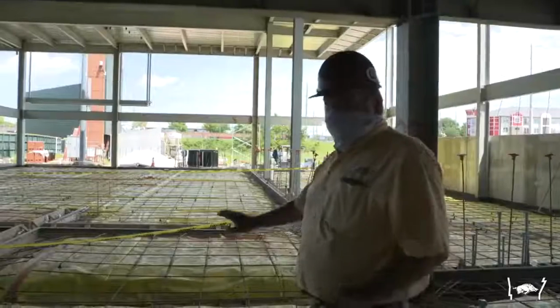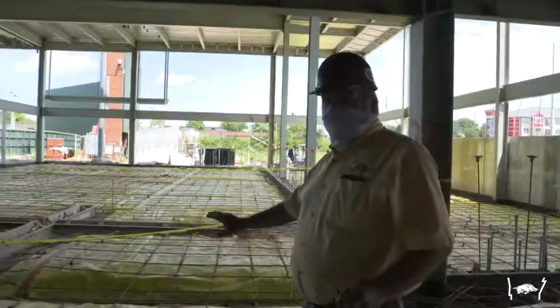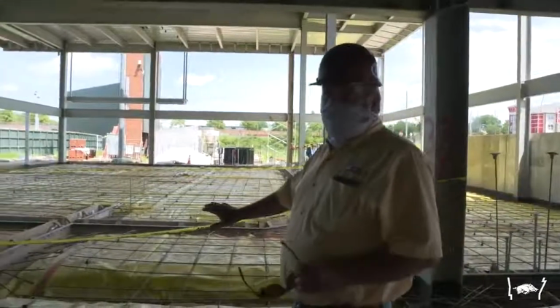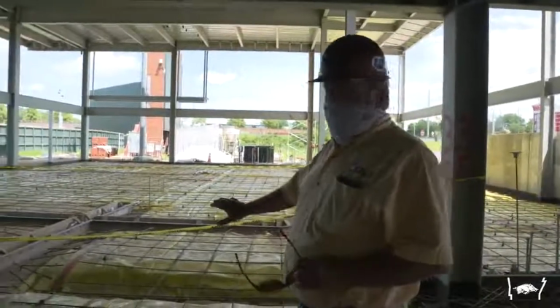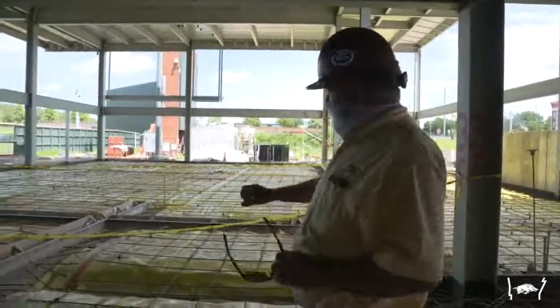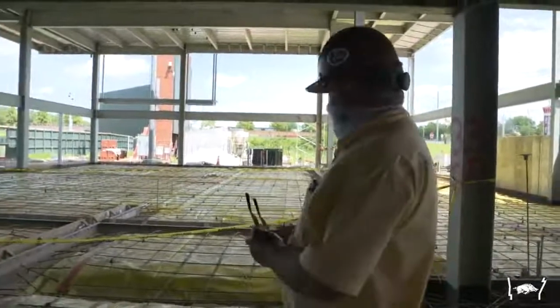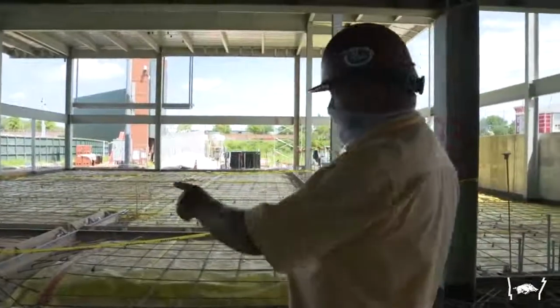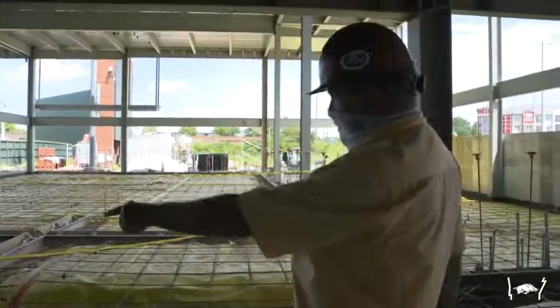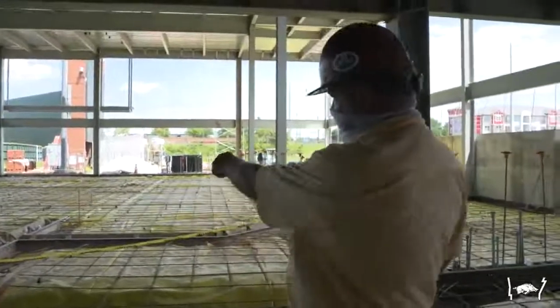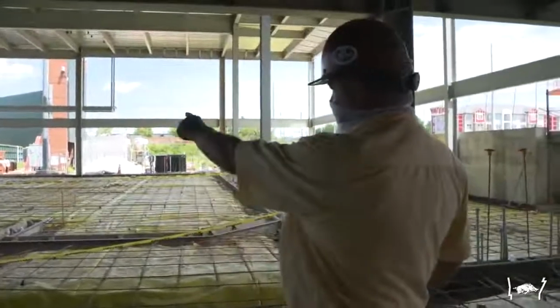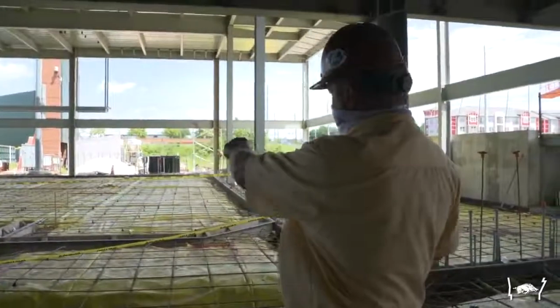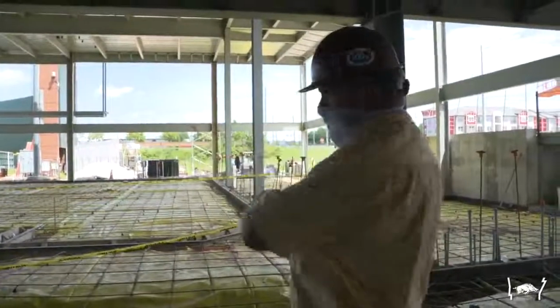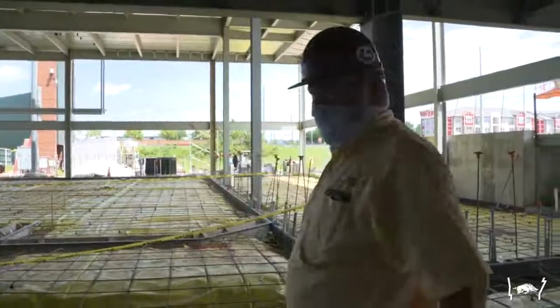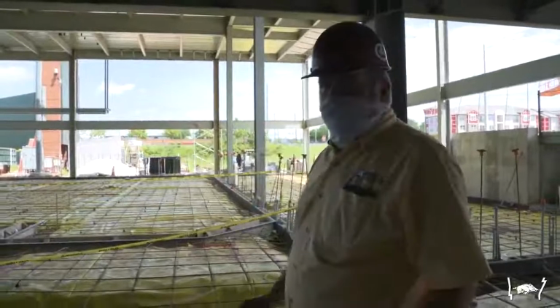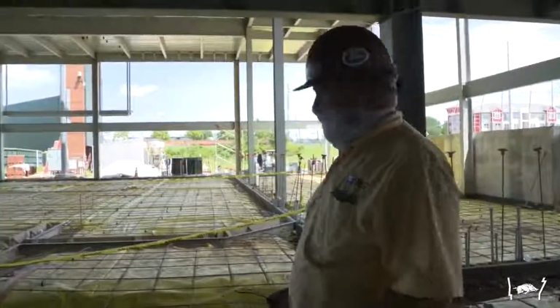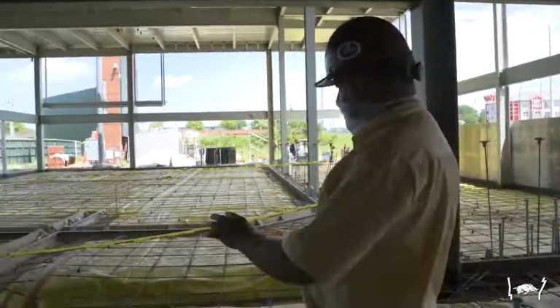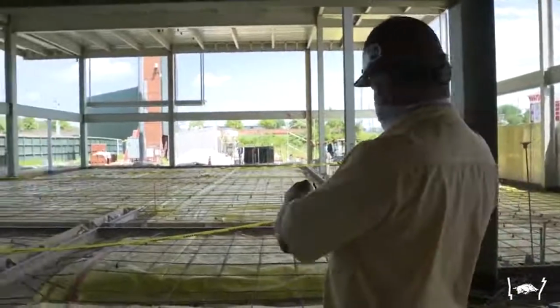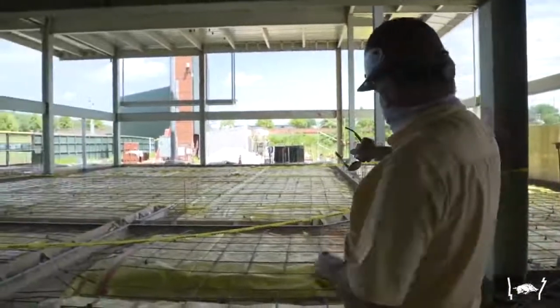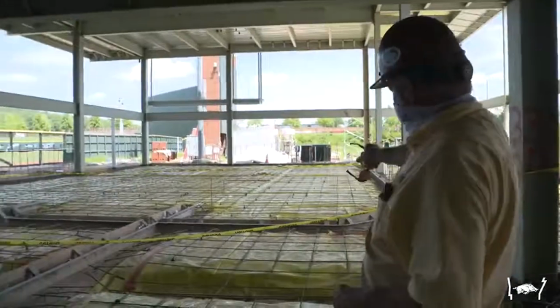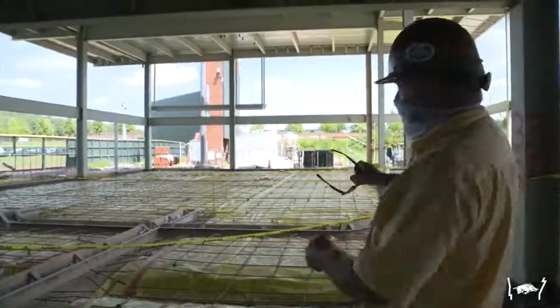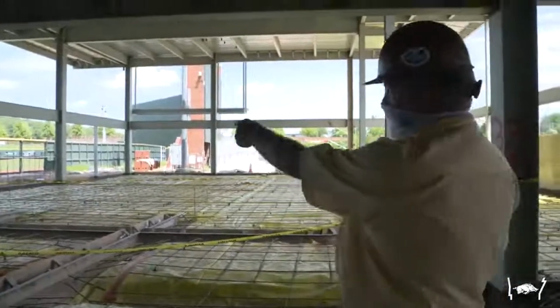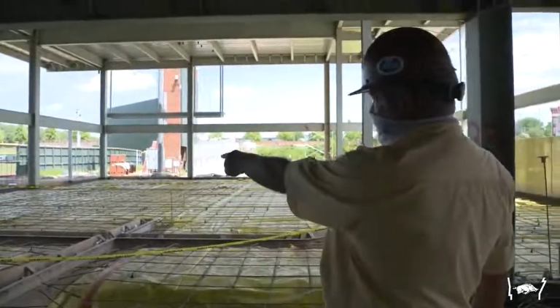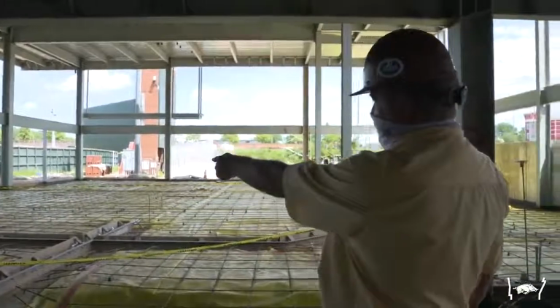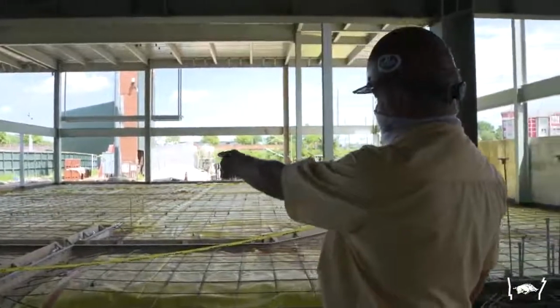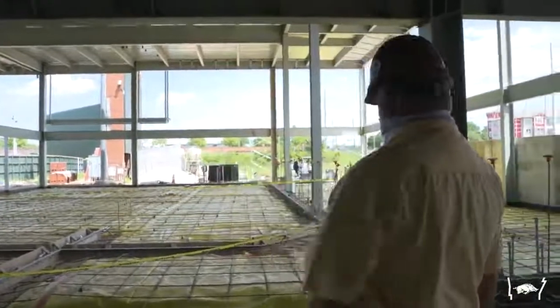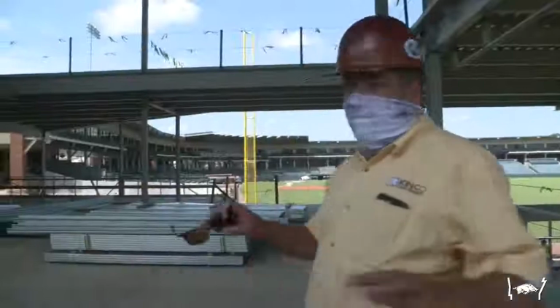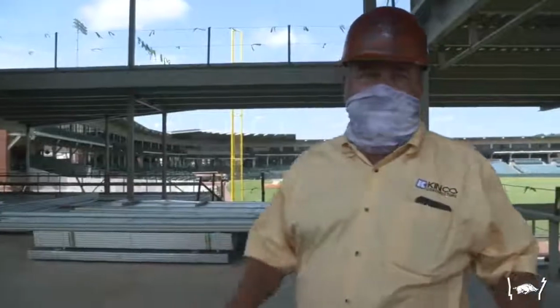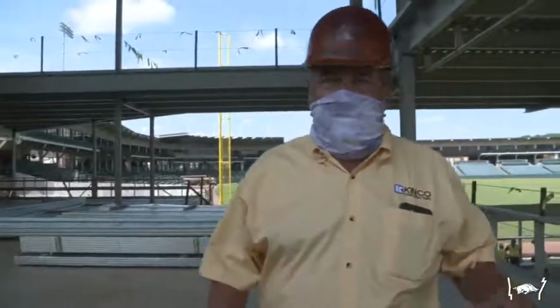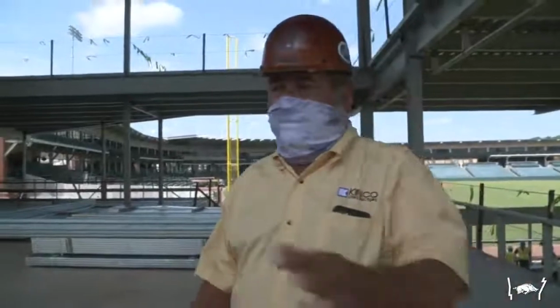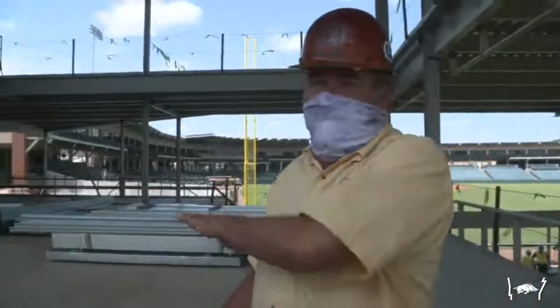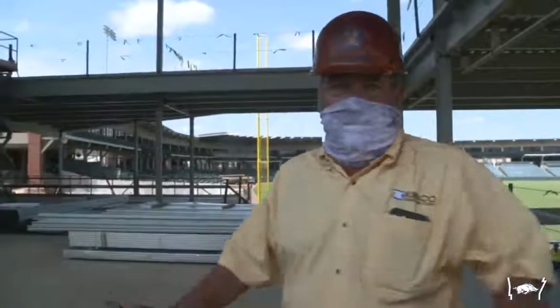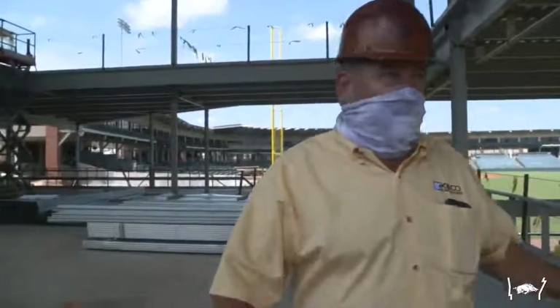This is the pitching lab area. You can see there are trenches for cables, cameras, and that kind of stuff. One mound there and one mound over here. We're on the player's level, and this is the weight room right here.